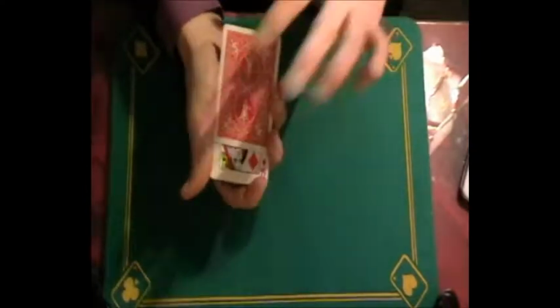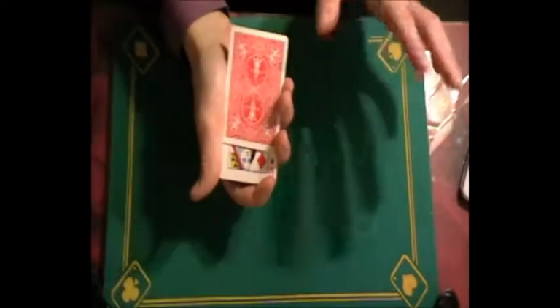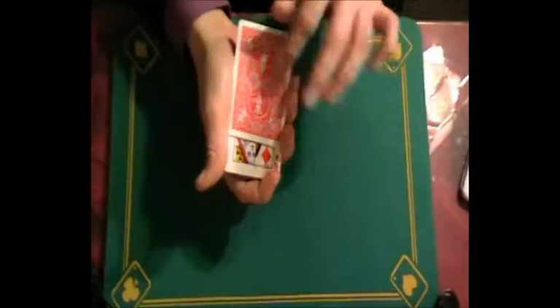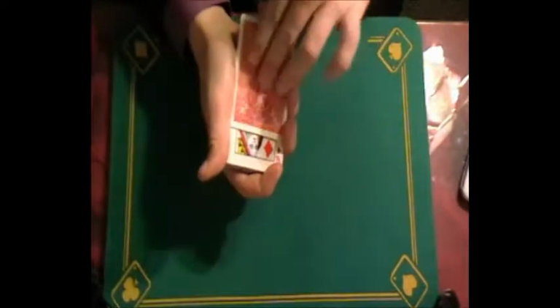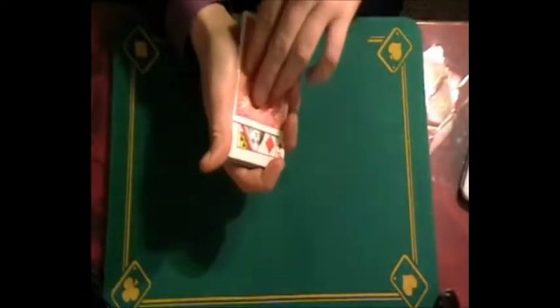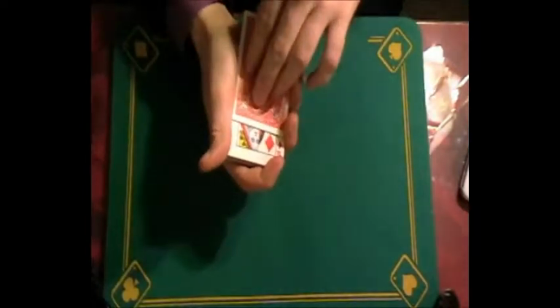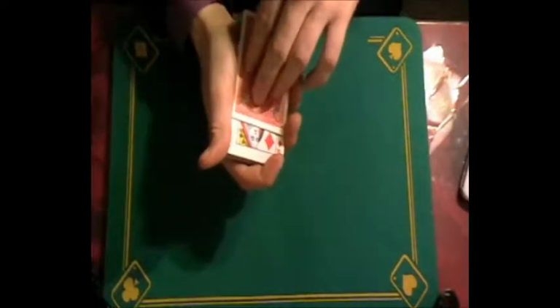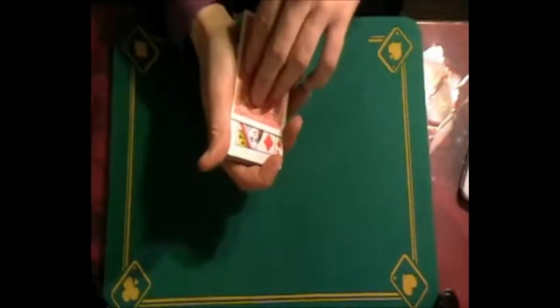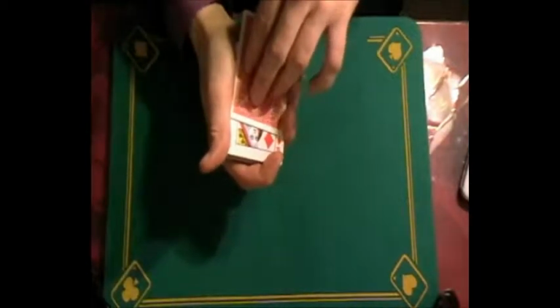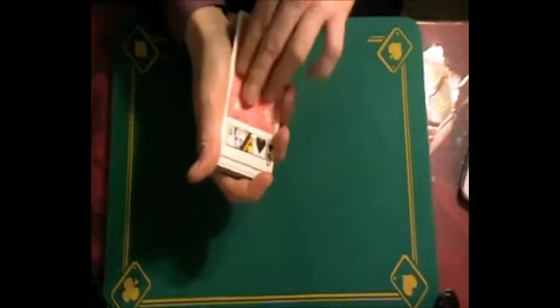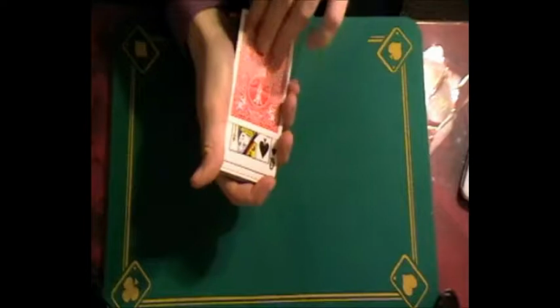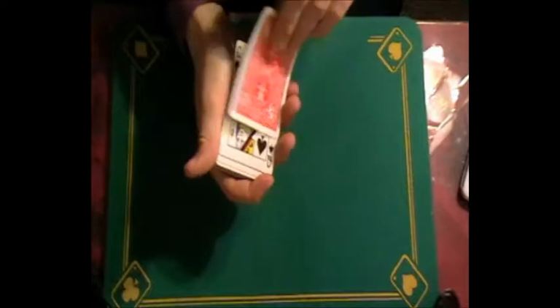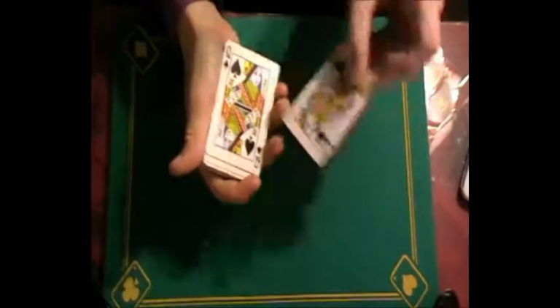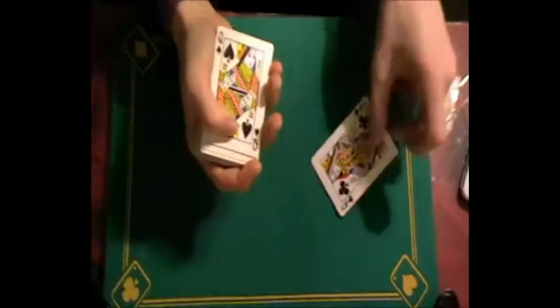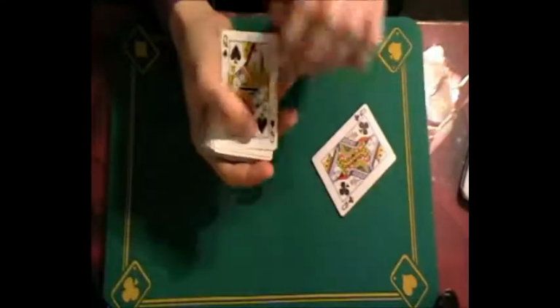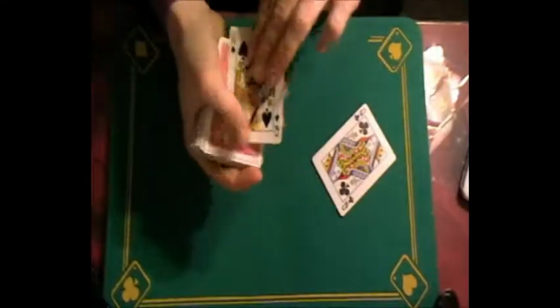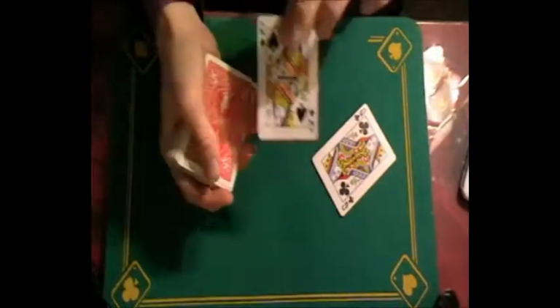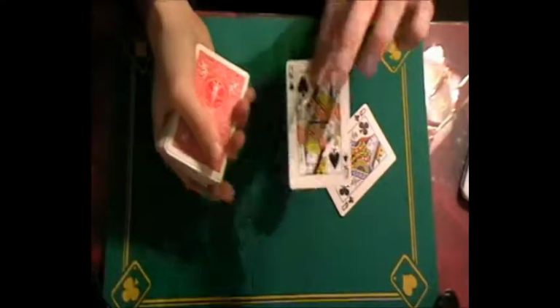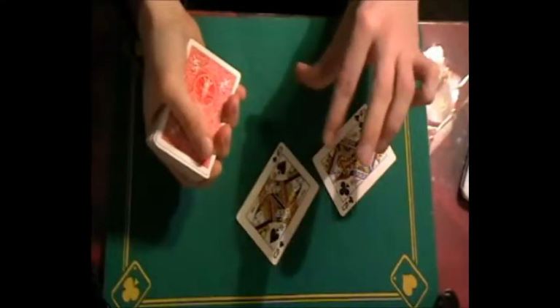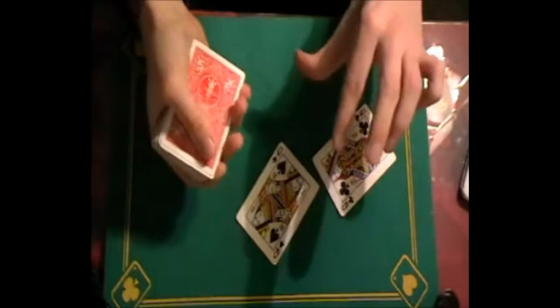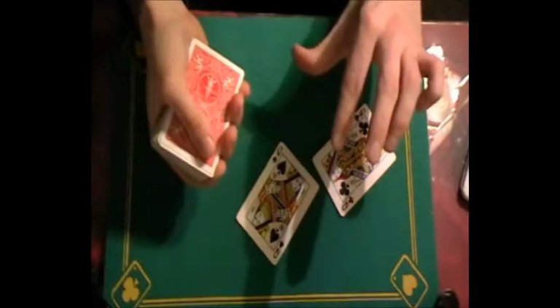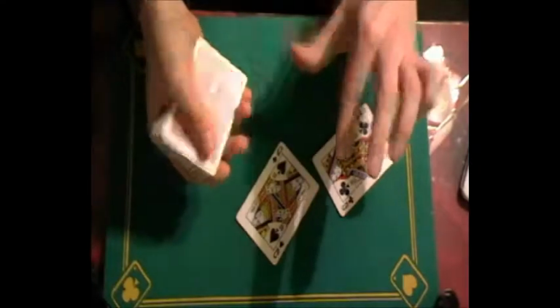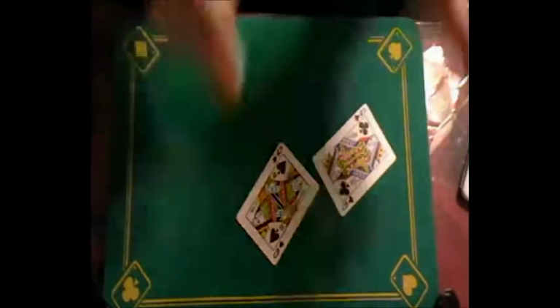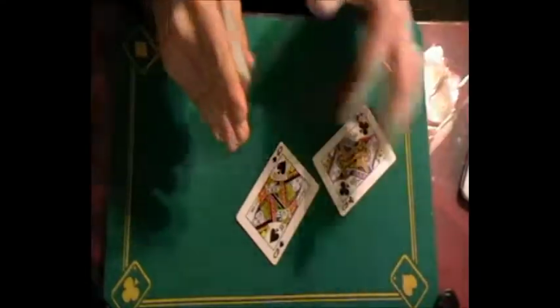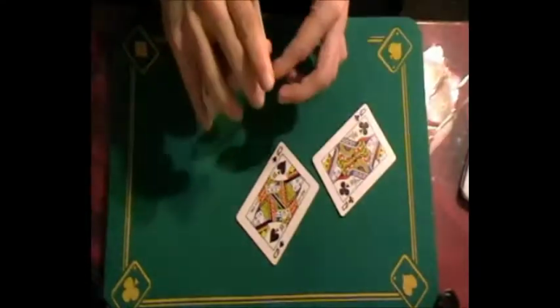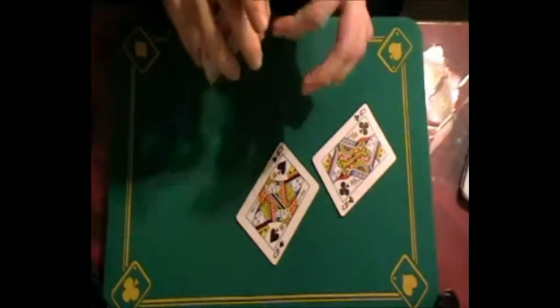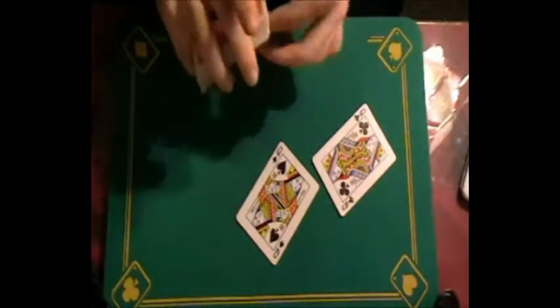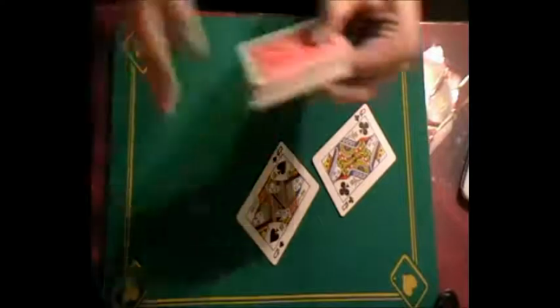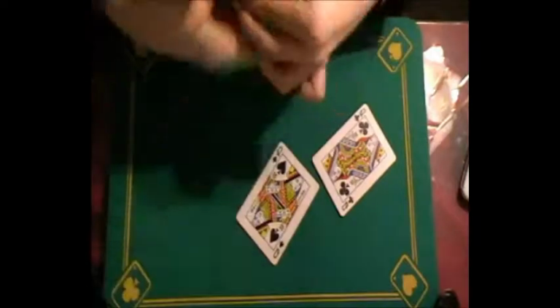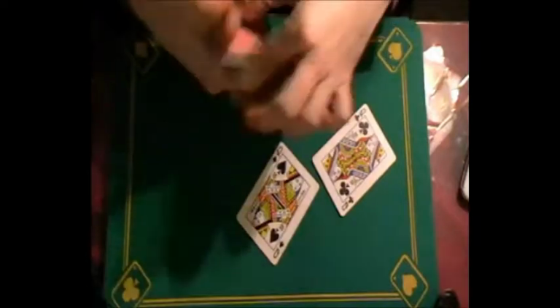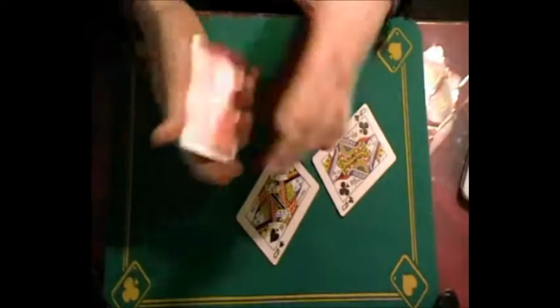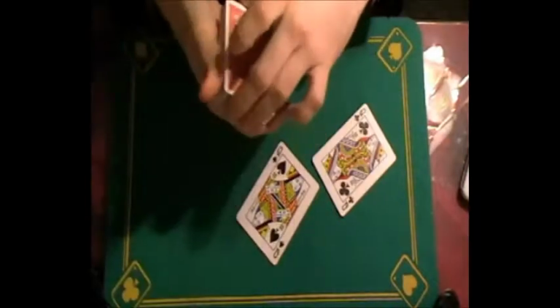You see, there's the hearts and the diamonds. As you put them down on the deck, you push them together and you'll actually see them change into the black queens. Now this is very interesting - let me show you how it works.